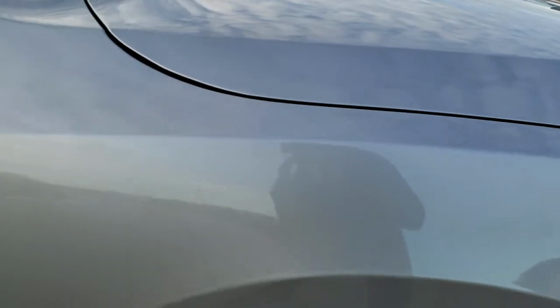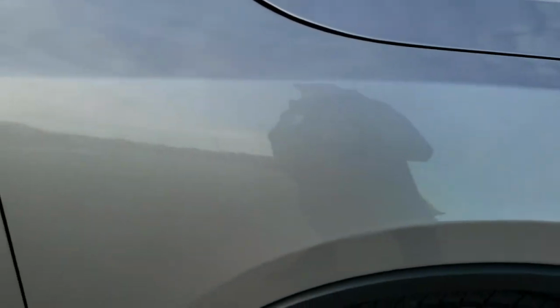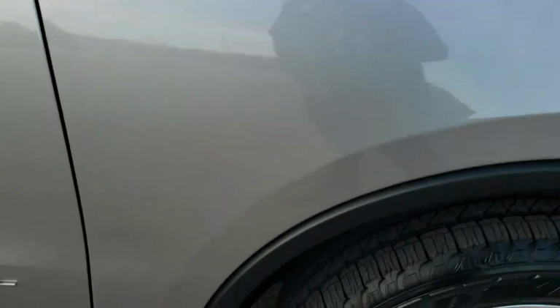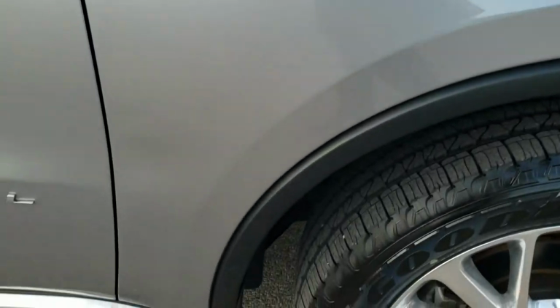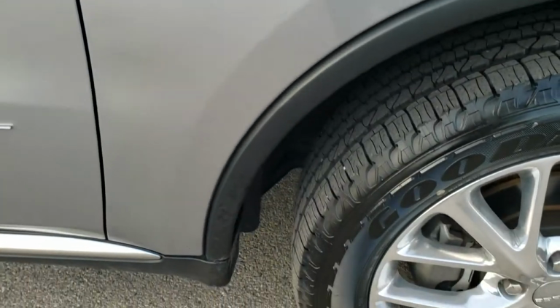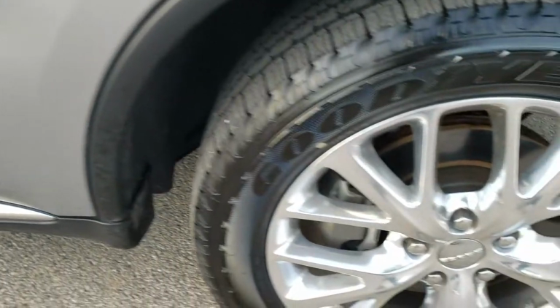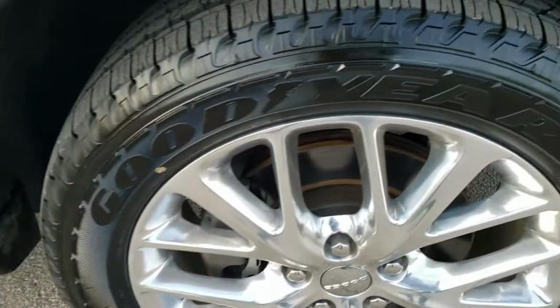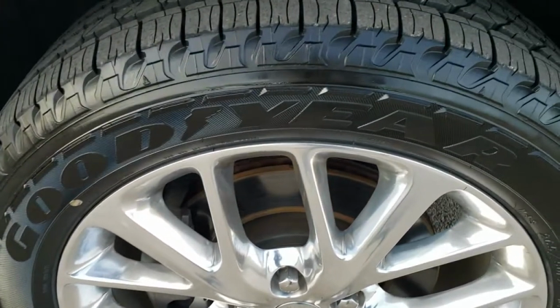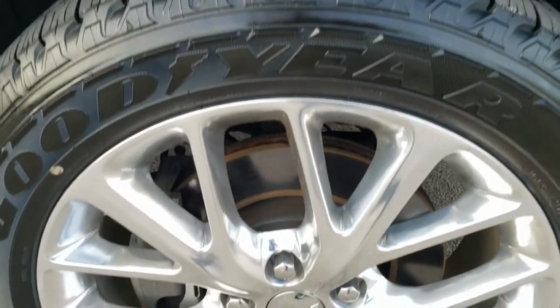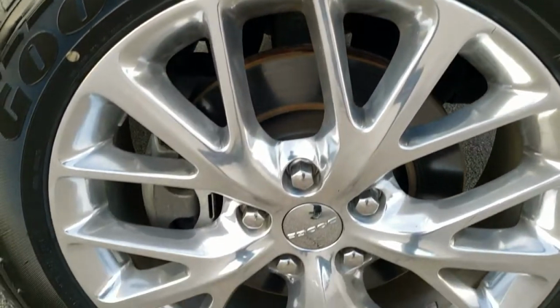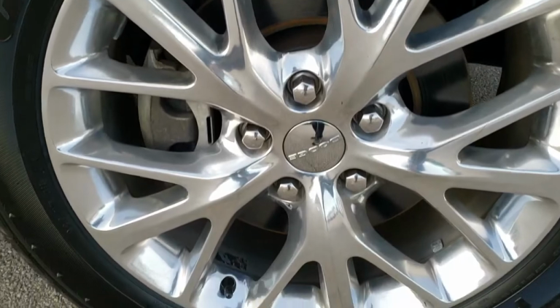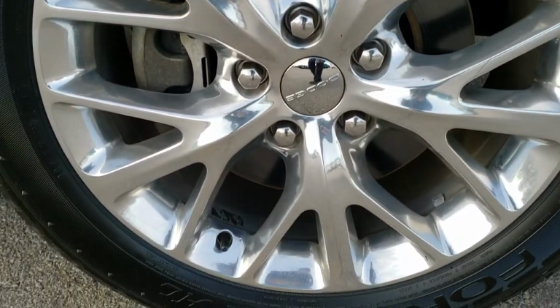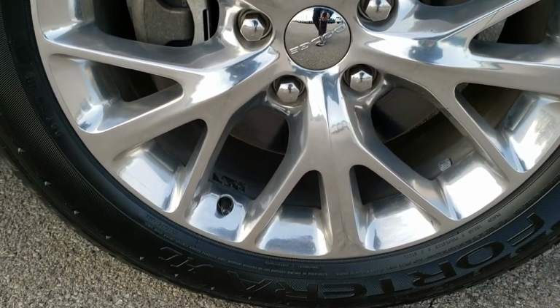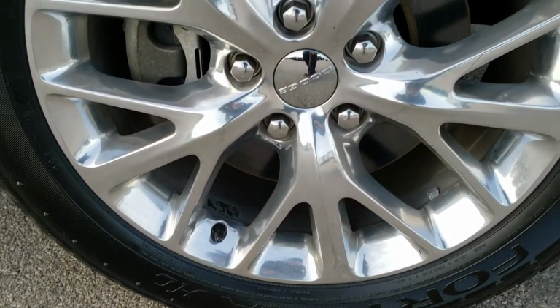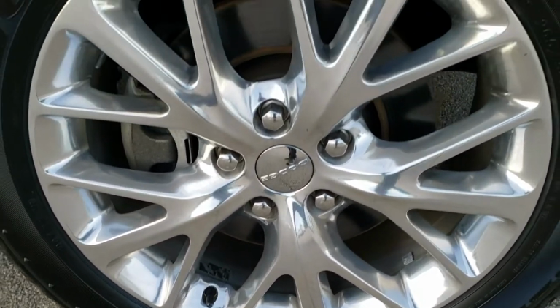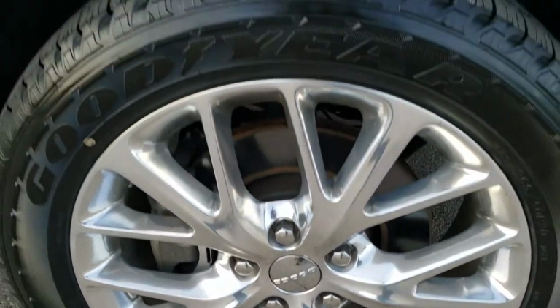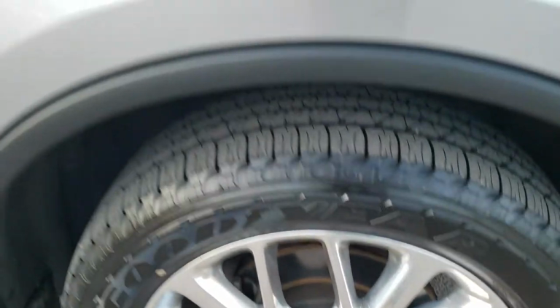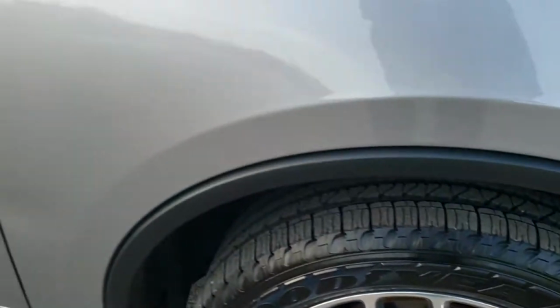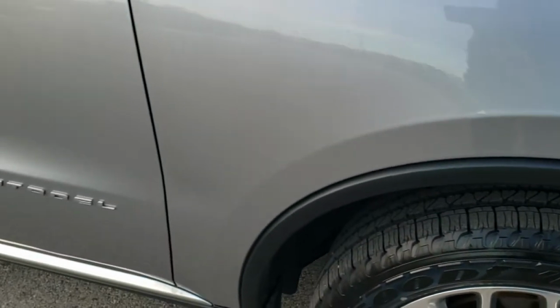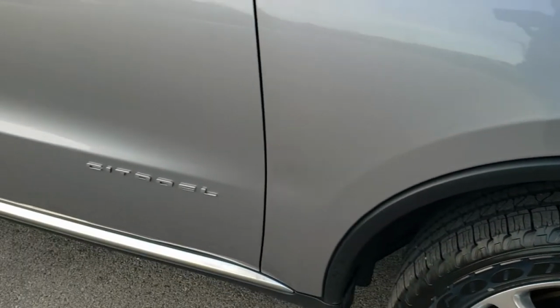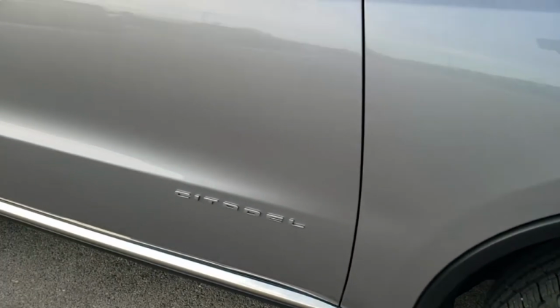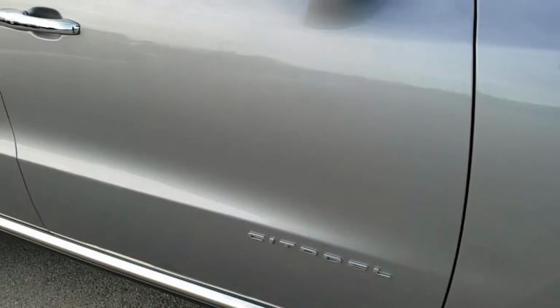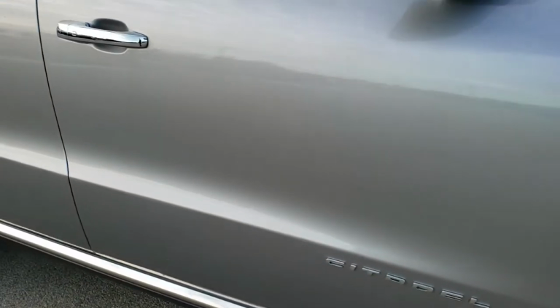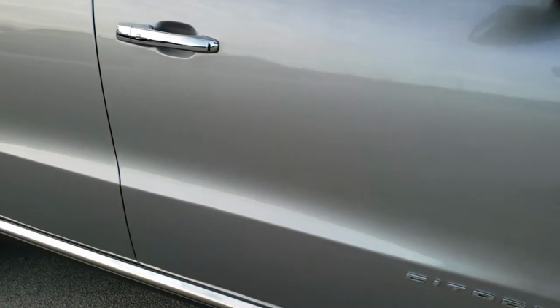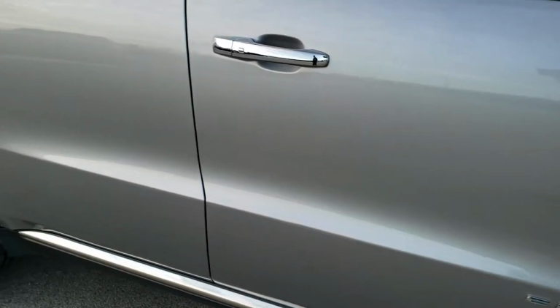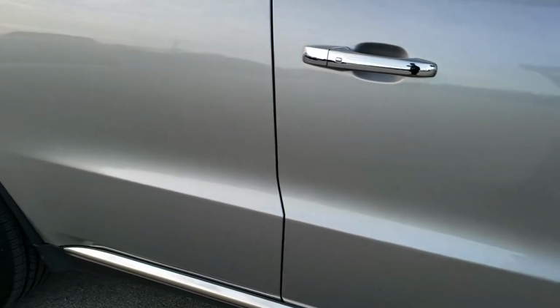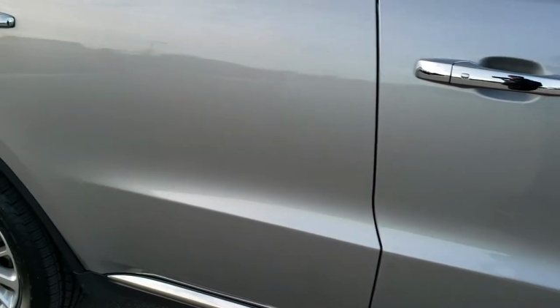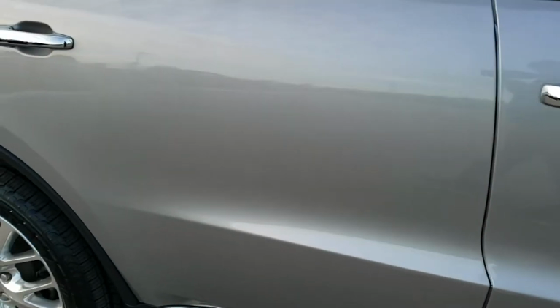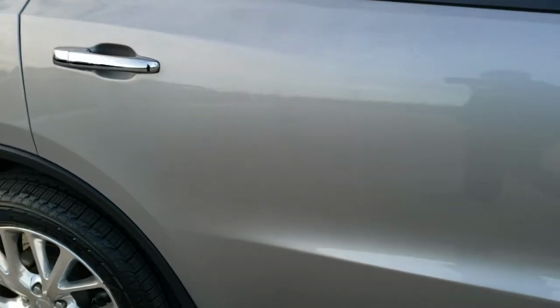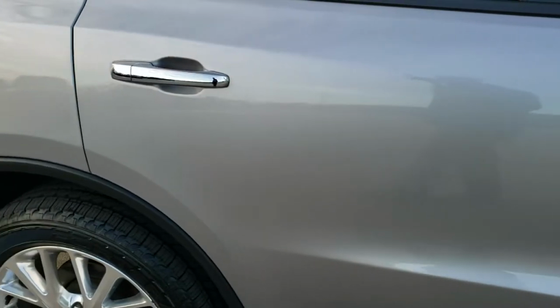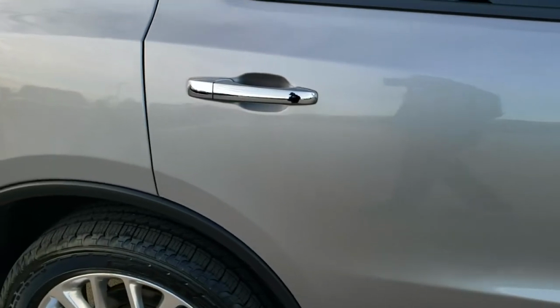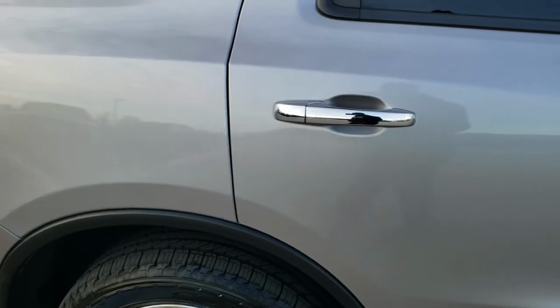Passenger side fender — no dents or dings on that. And the passenger side rim — I didn't see any scuffs or scrapes on there. As you go down this side of the vehicle you can see just how clean the body is, how reflective and mirror-like that paint is.